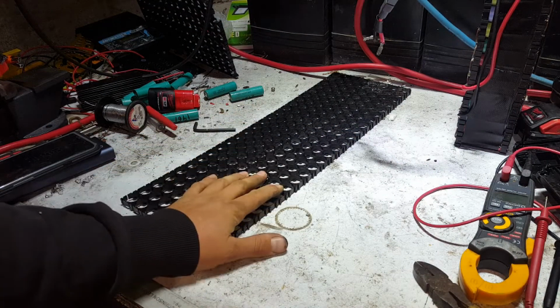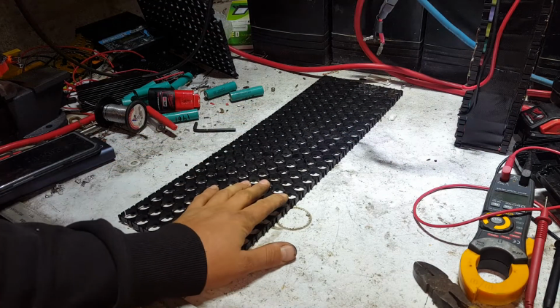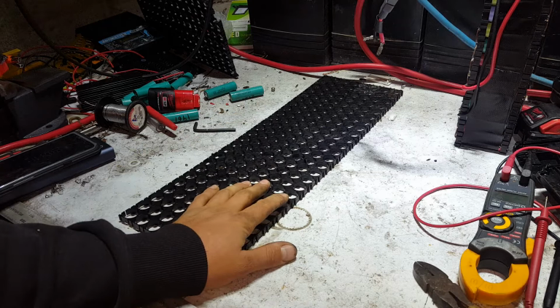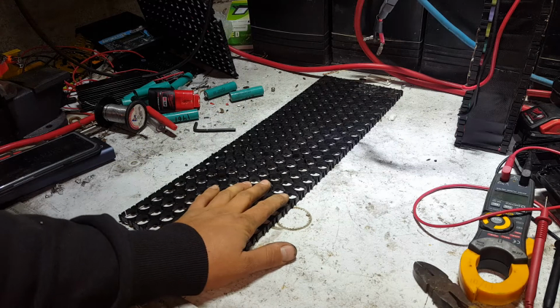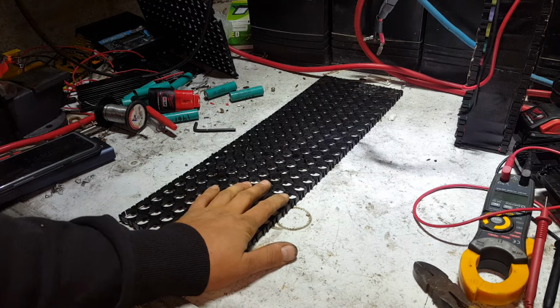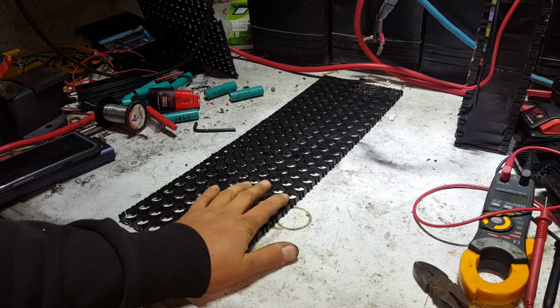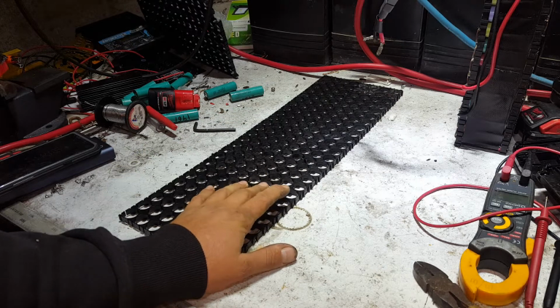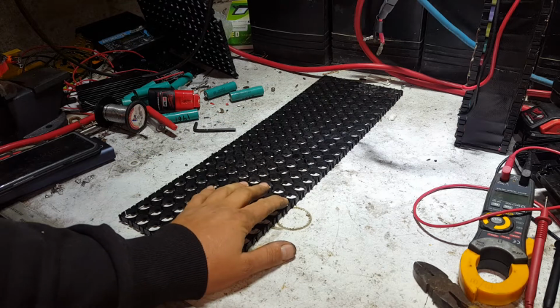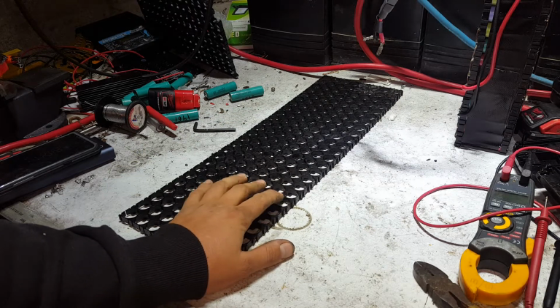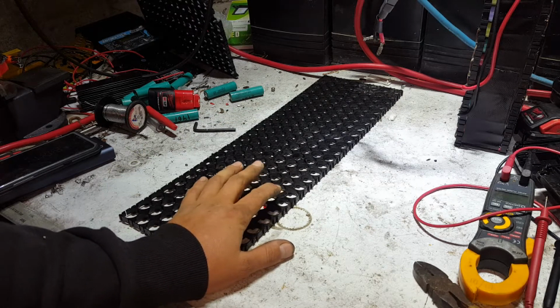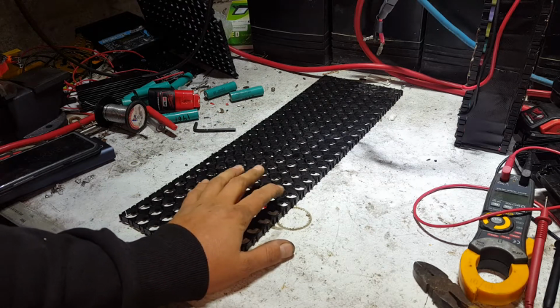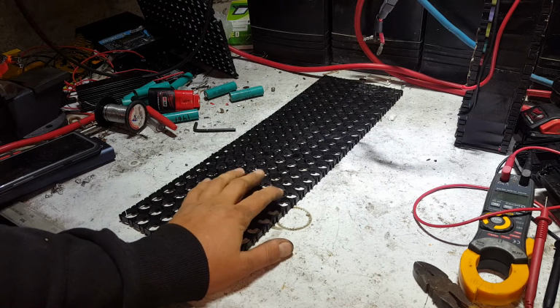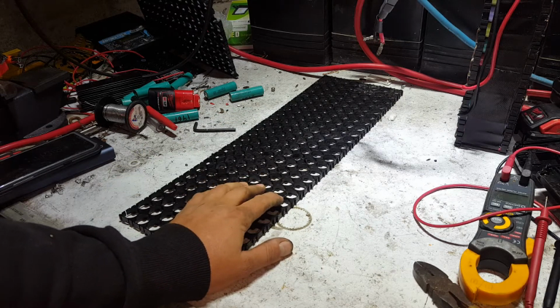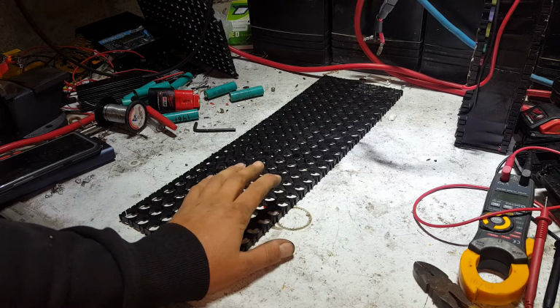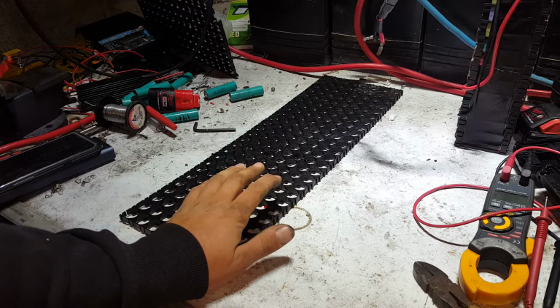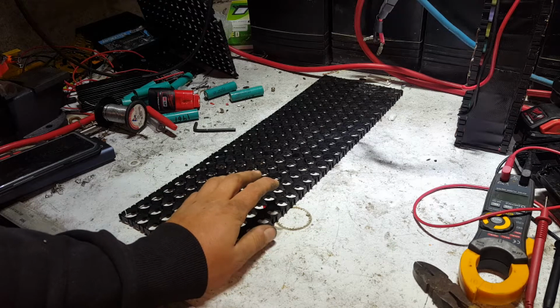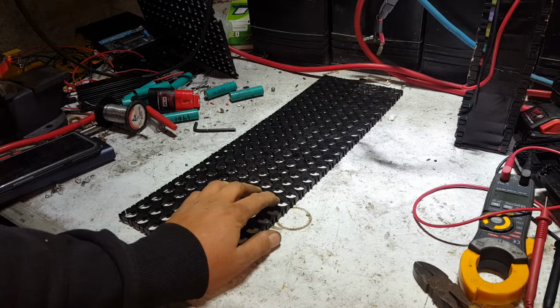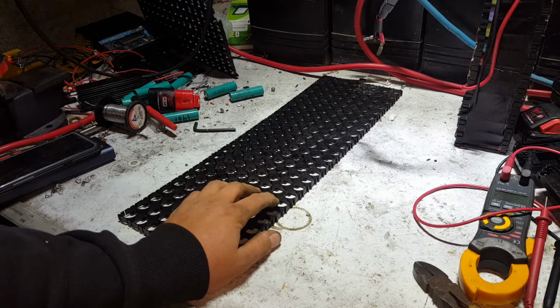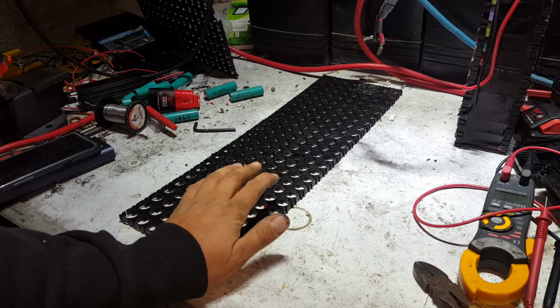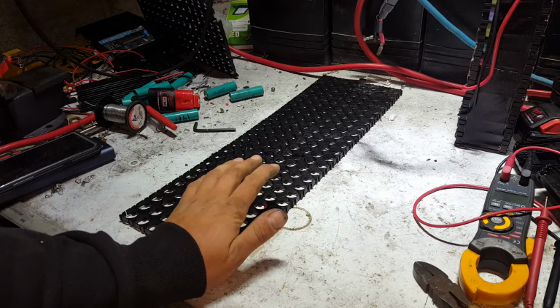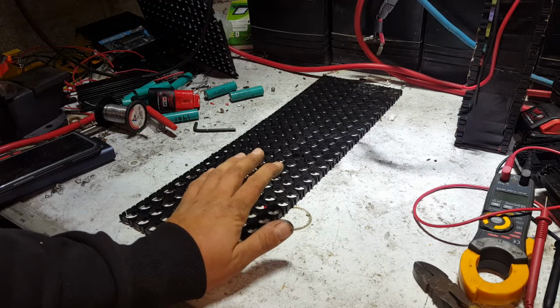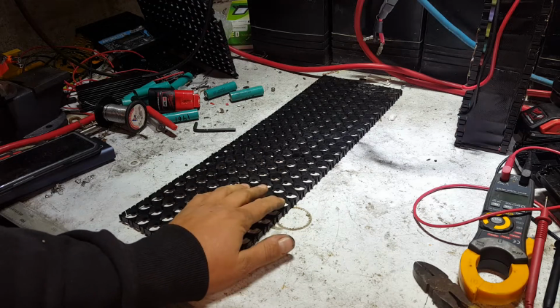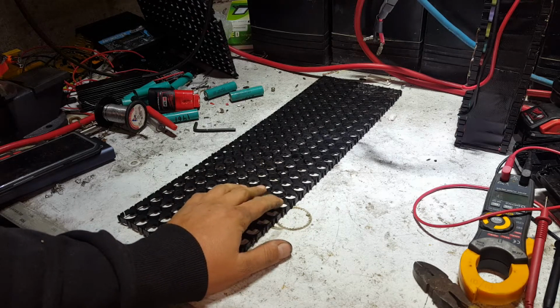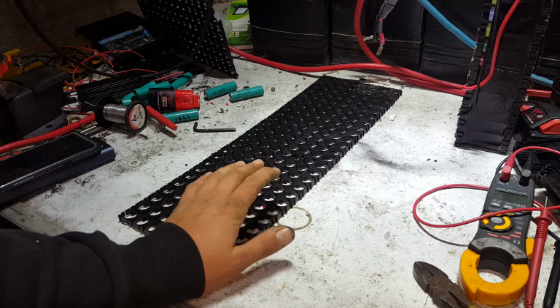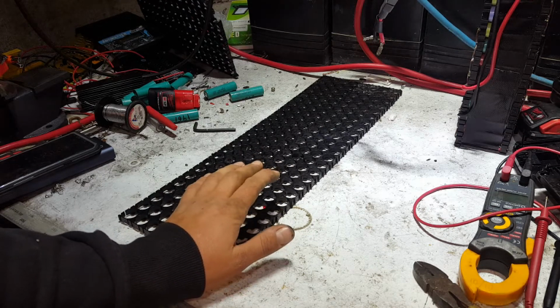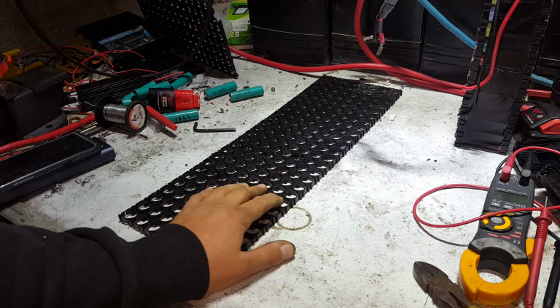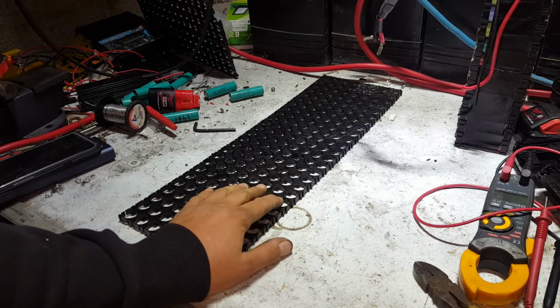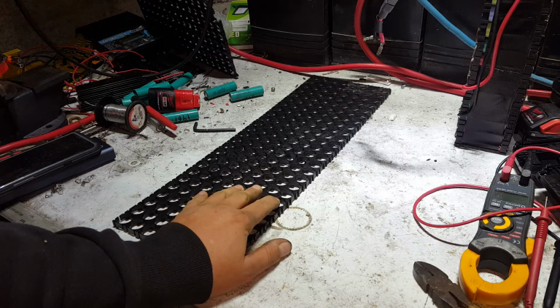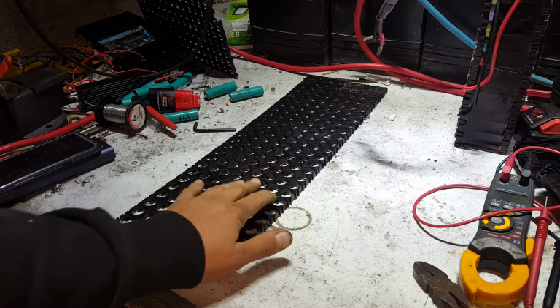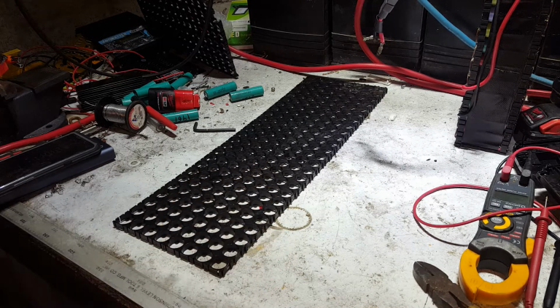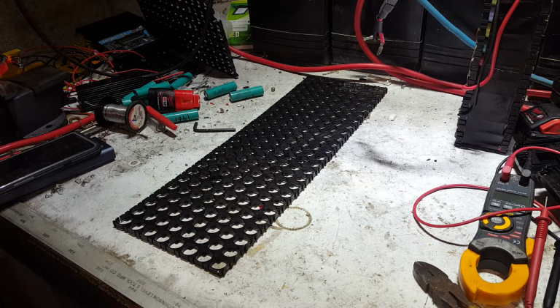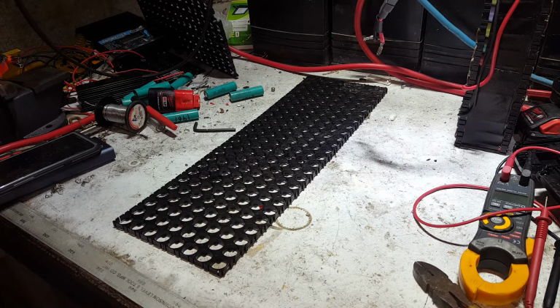If you remember a couple of videos back, we started building an 800 cell 4S battery — so 4S, 200 in parallel, 800 cells in total — for Hokey's RV van.